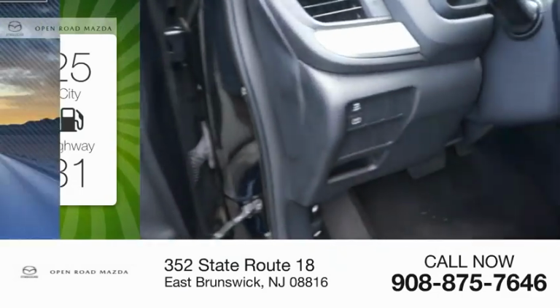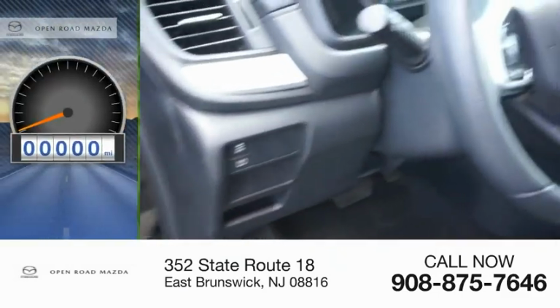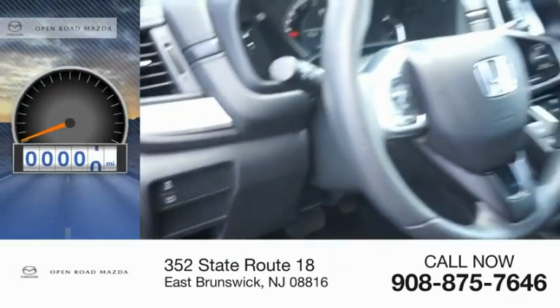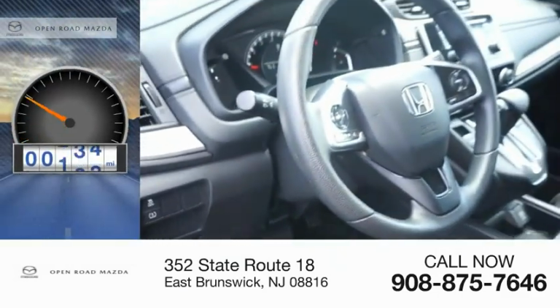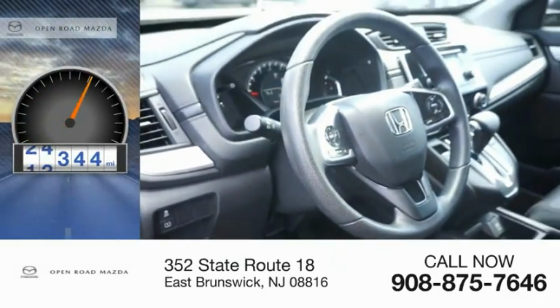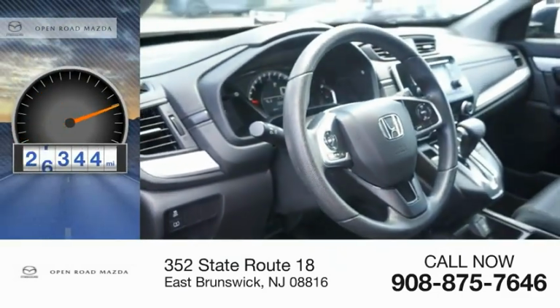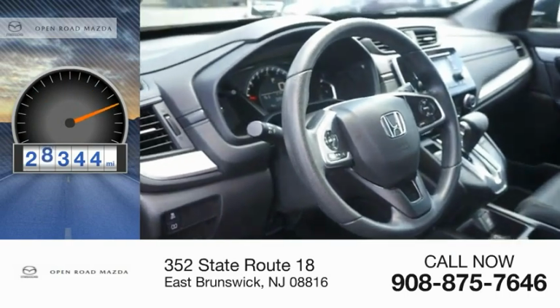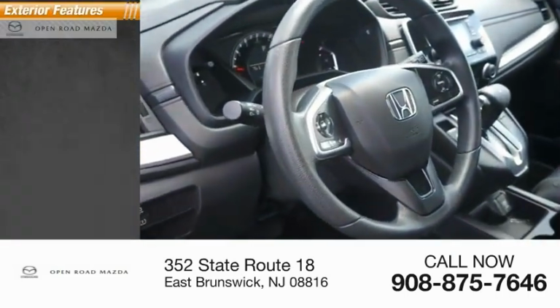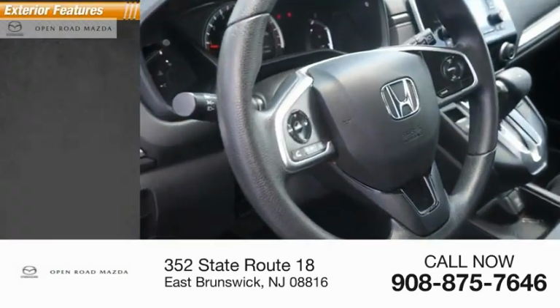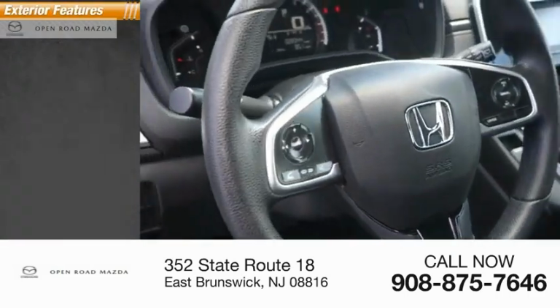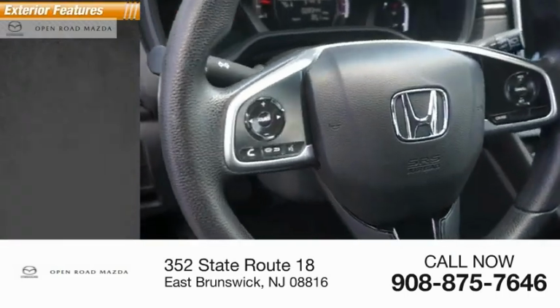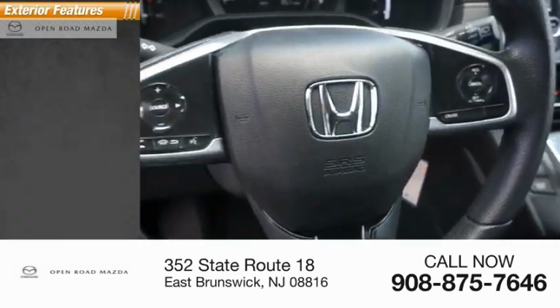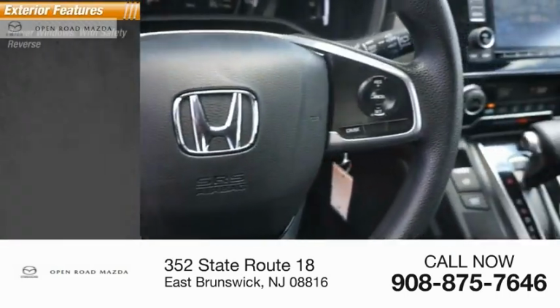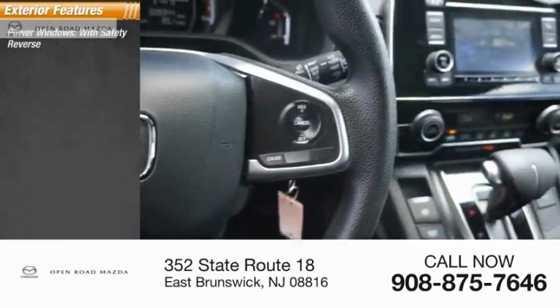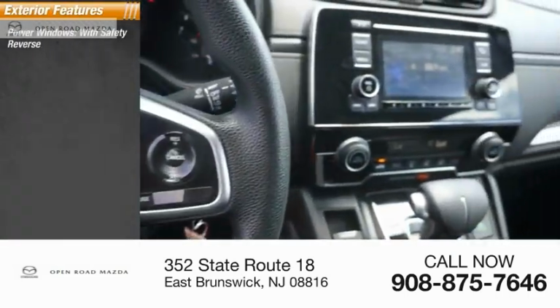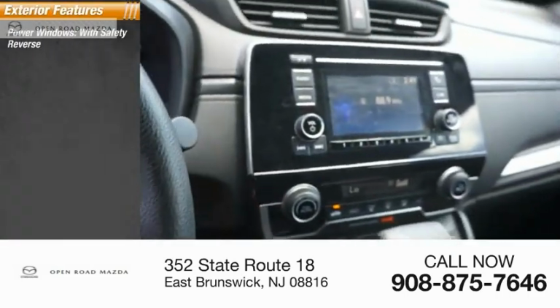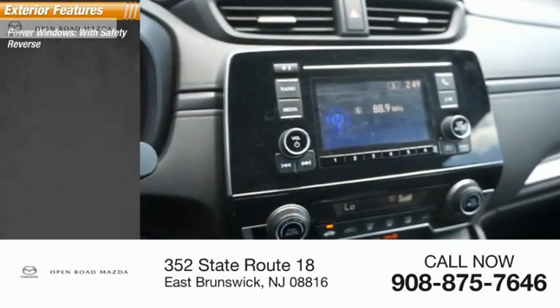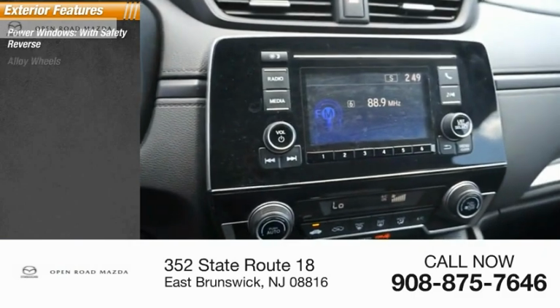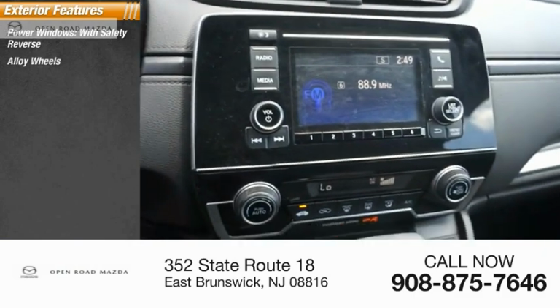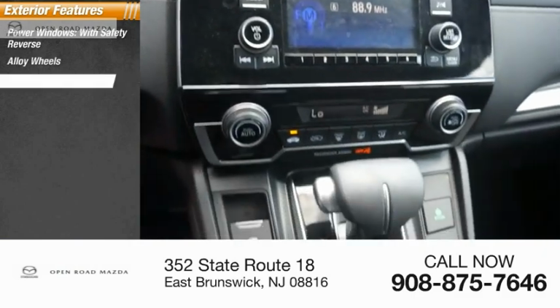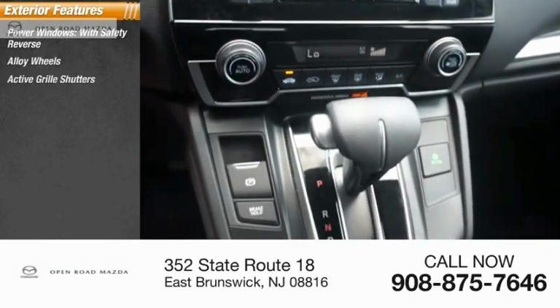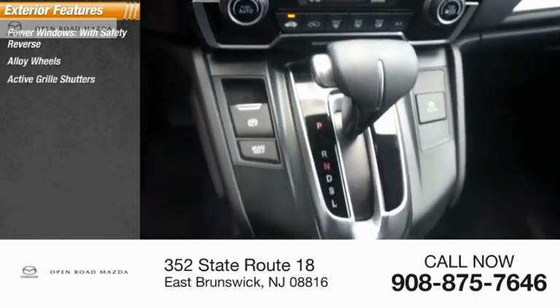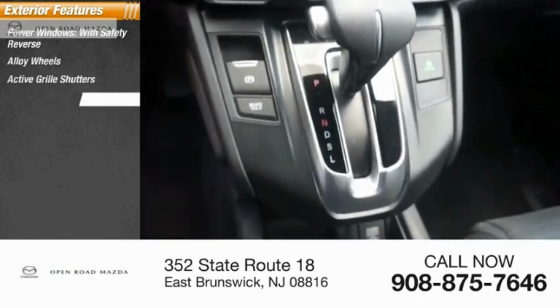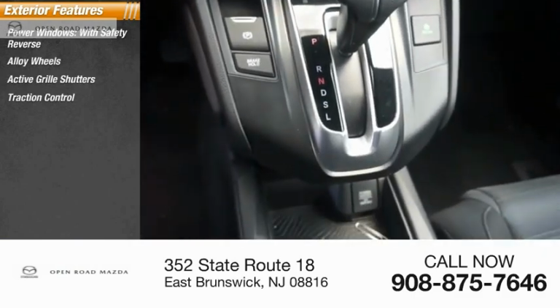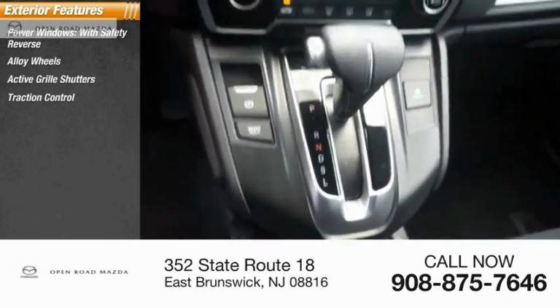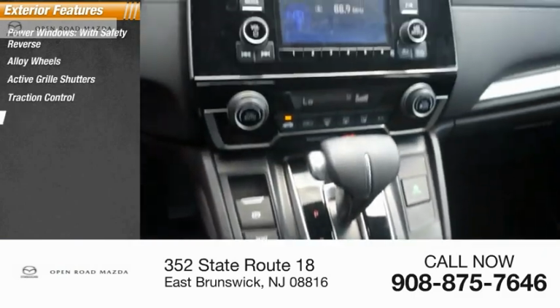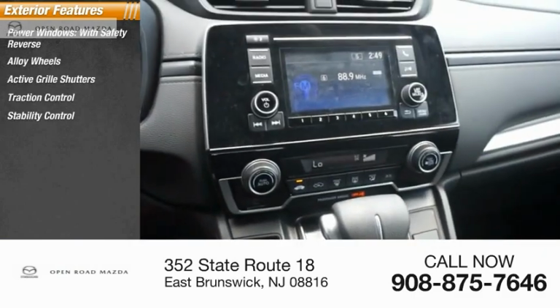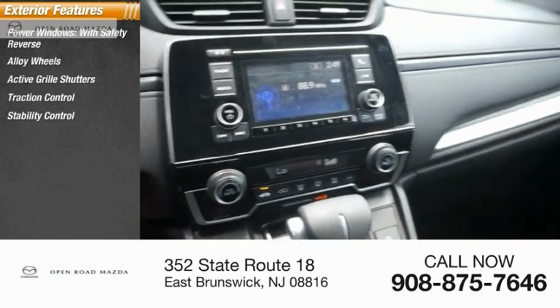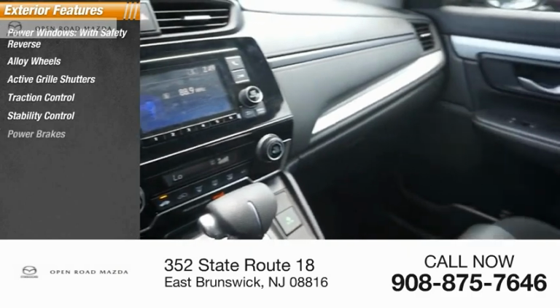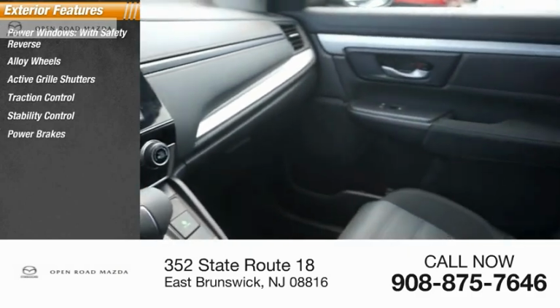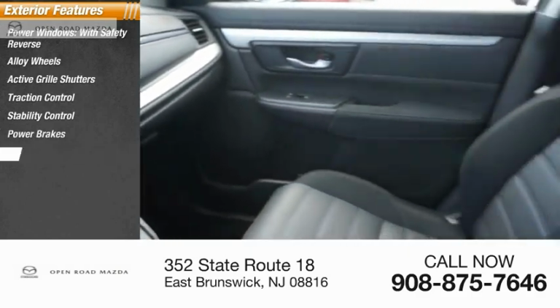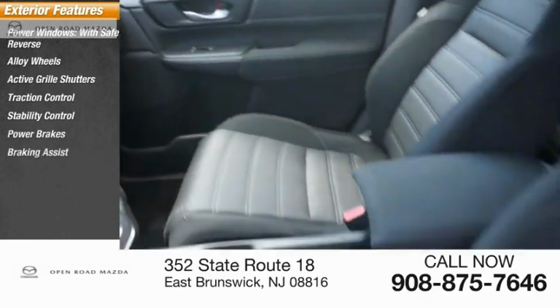This vehicle has less than 30,000 miles. Here are some of this vehicle's great options: power windows with safety reverse, alloy wheels, active grille shutters, traction control, stability control, power brakes, and braking assist.